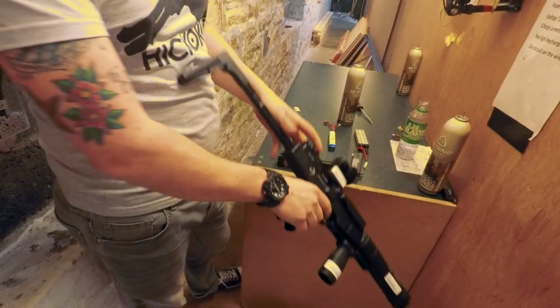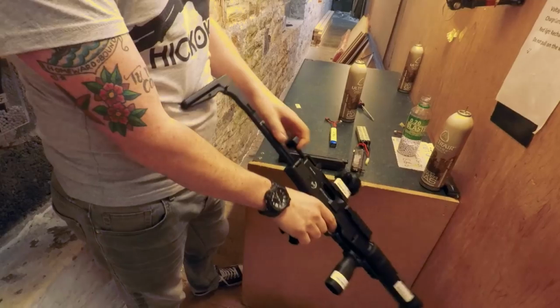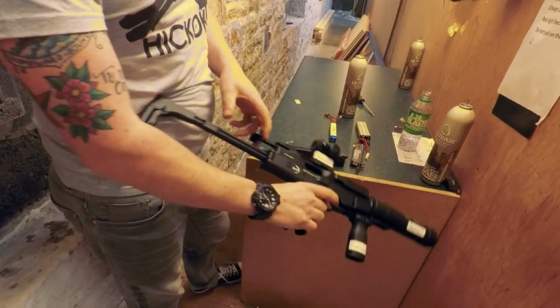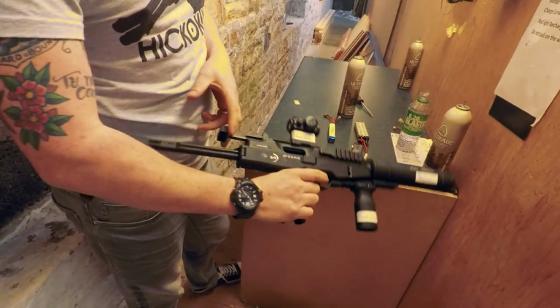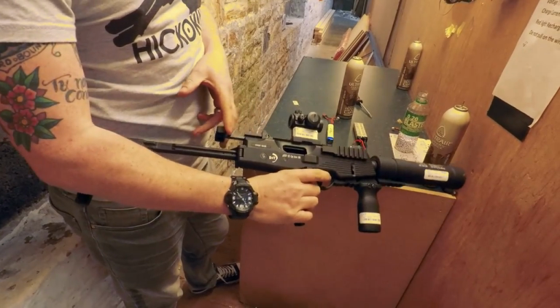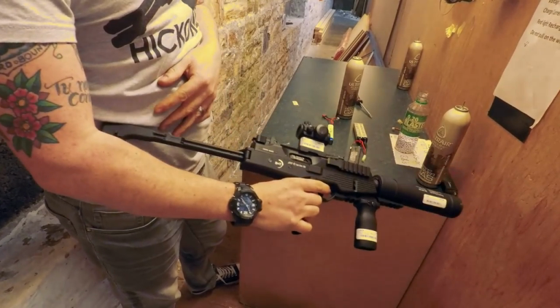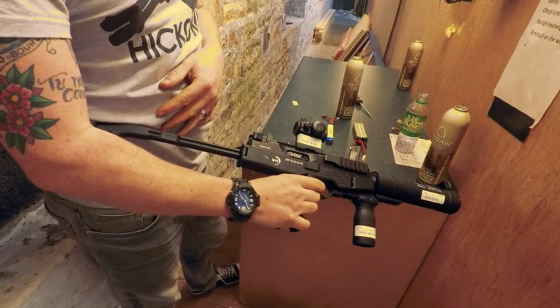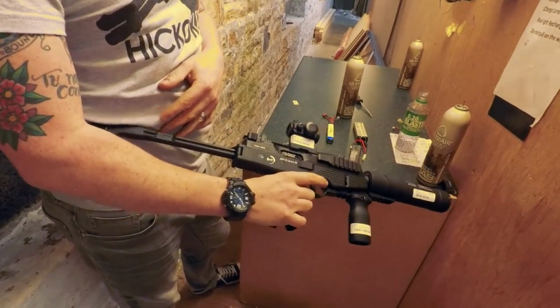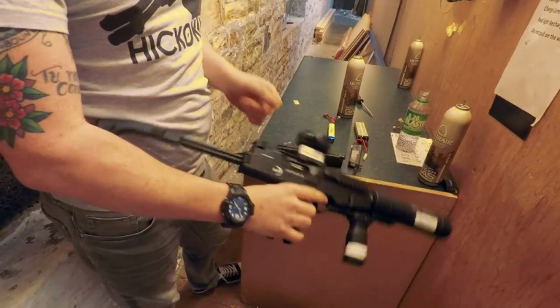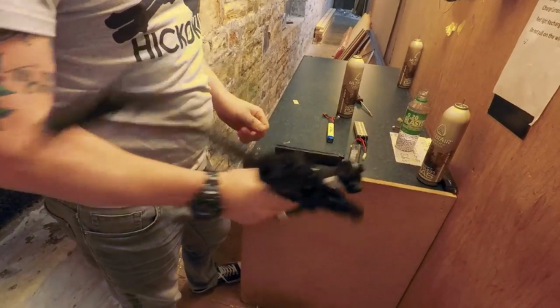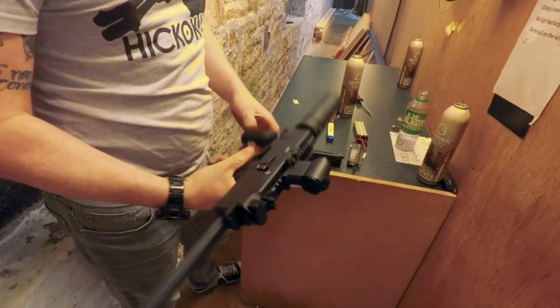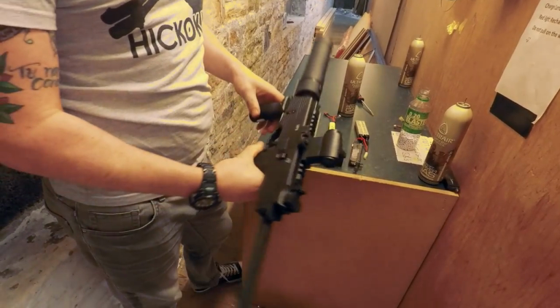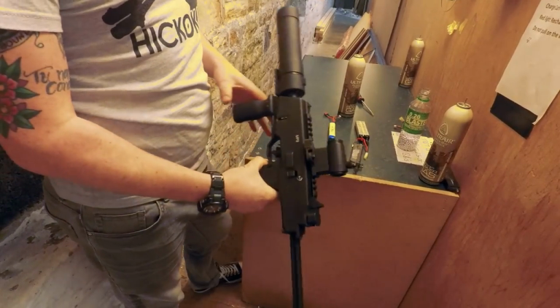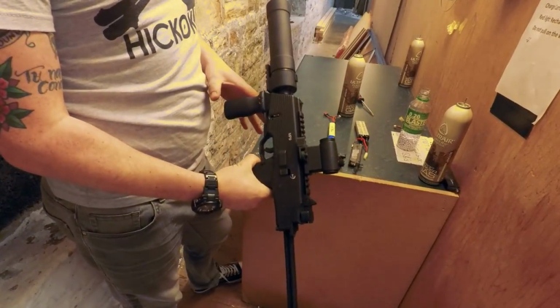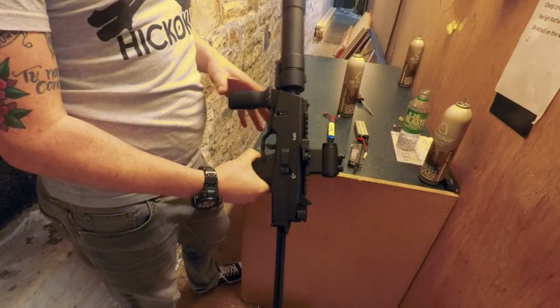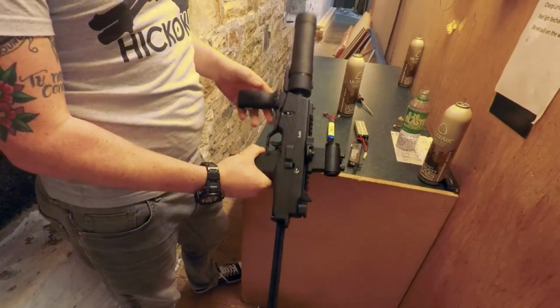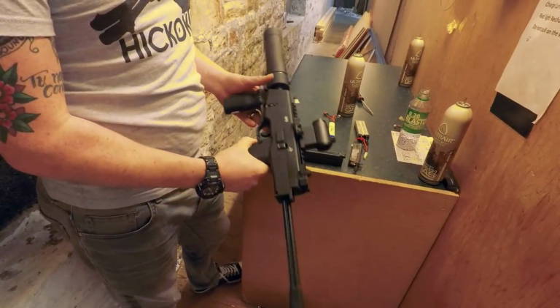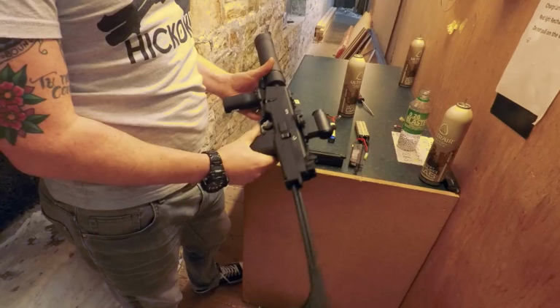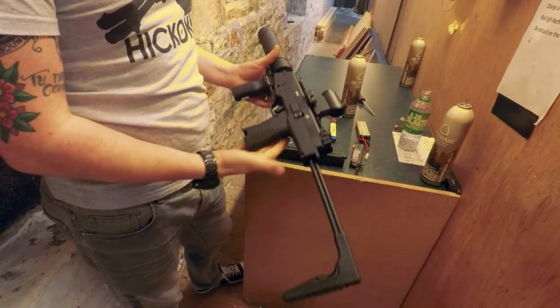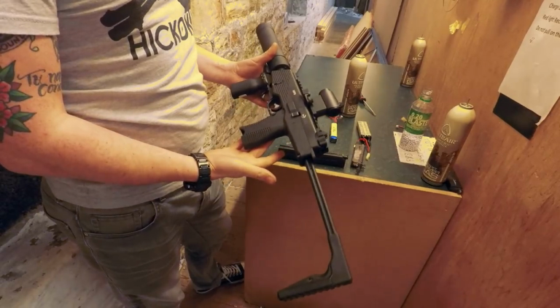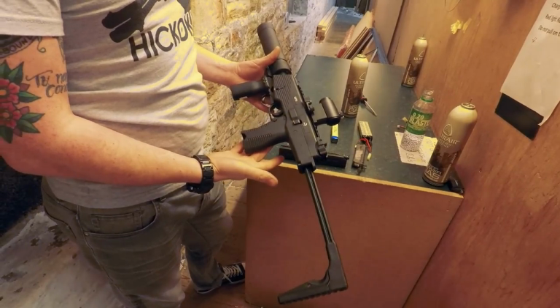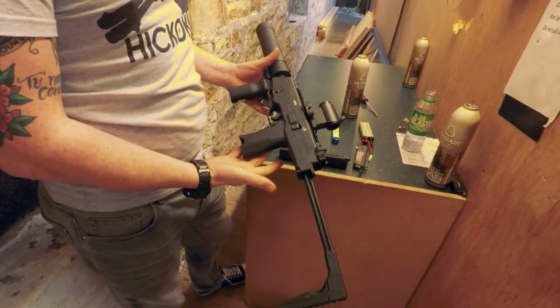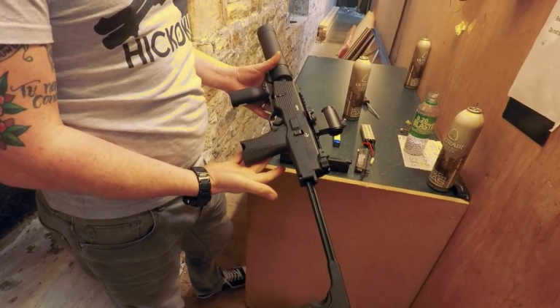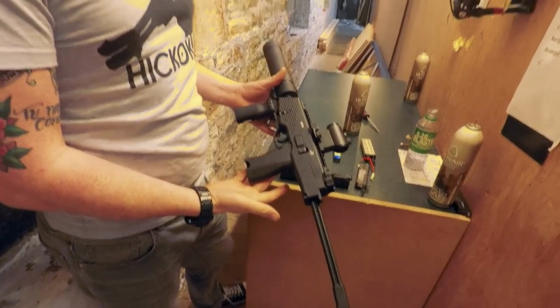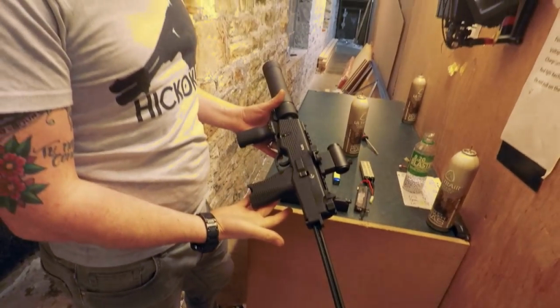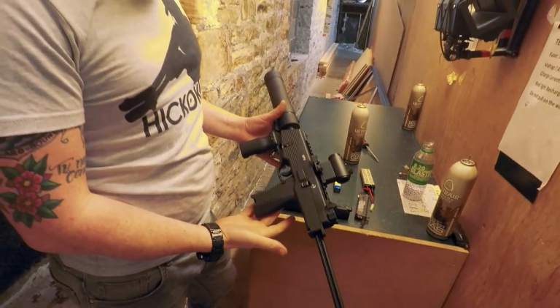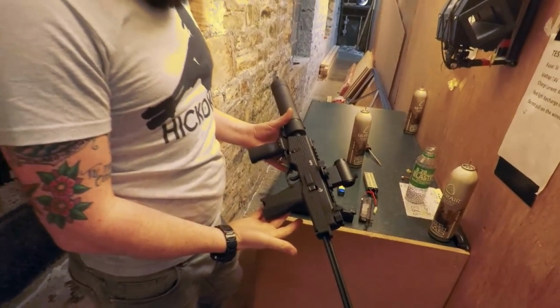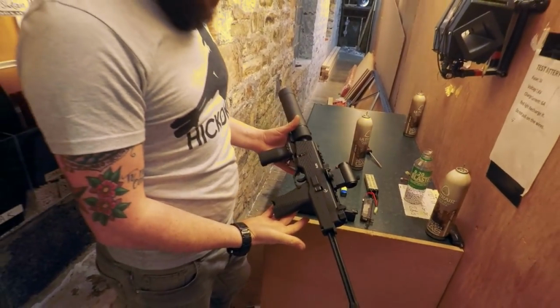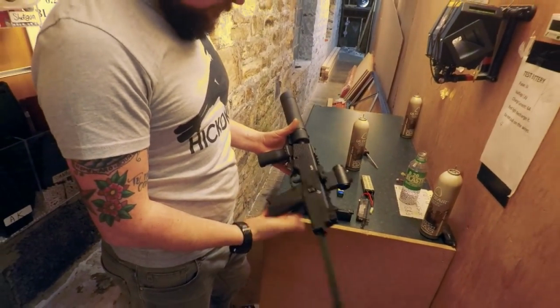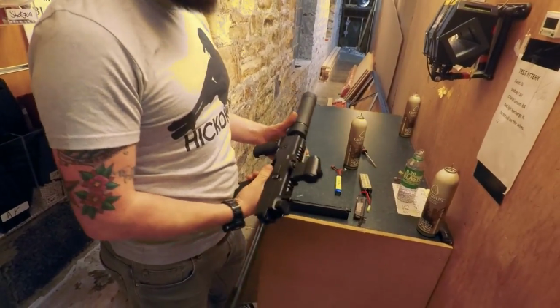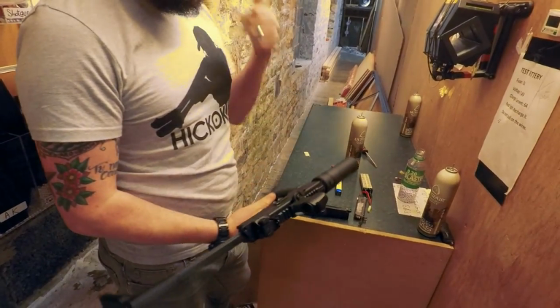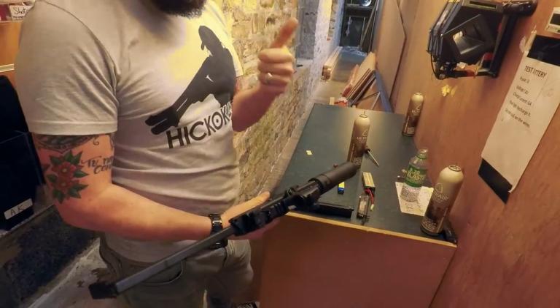No way you're going to be stealthy with that though - definitely not. It's a close quarters weapon, isn't it? It's nice to use, a nice bit of kit. Get one at your local retail store now.